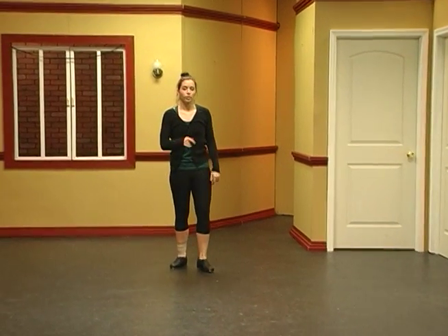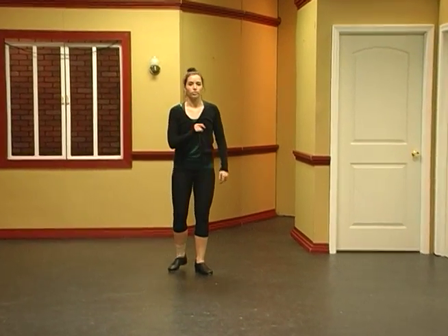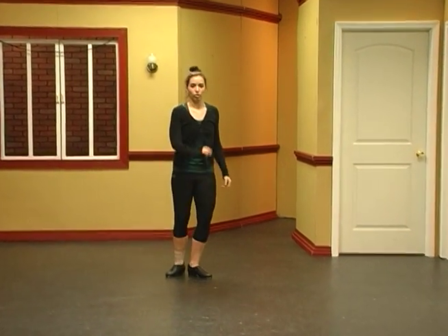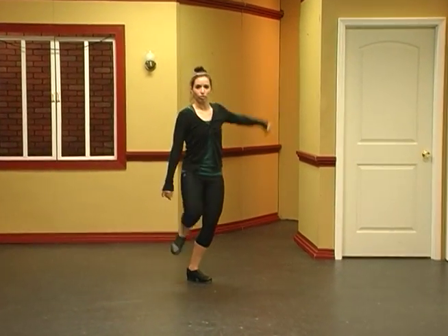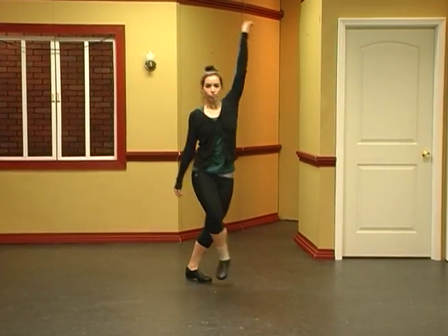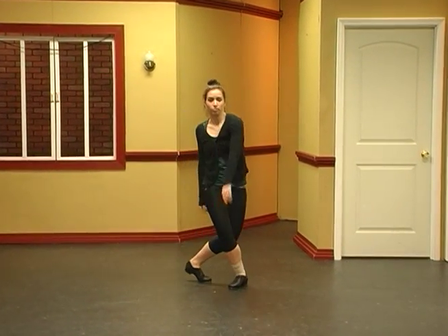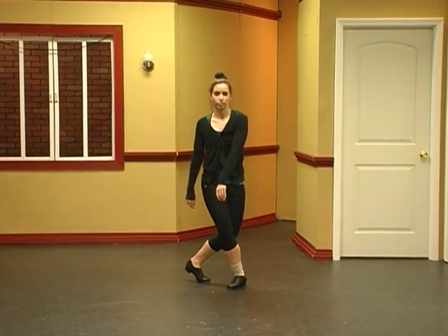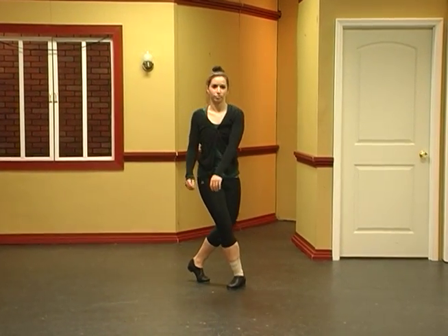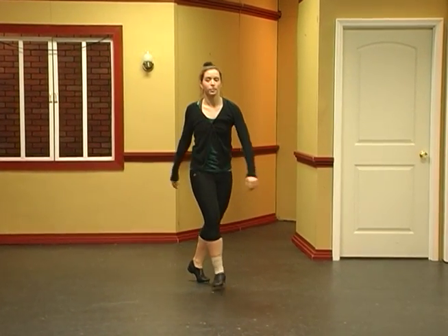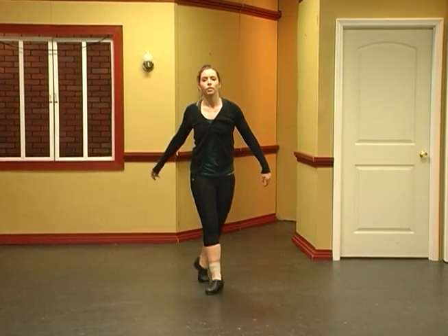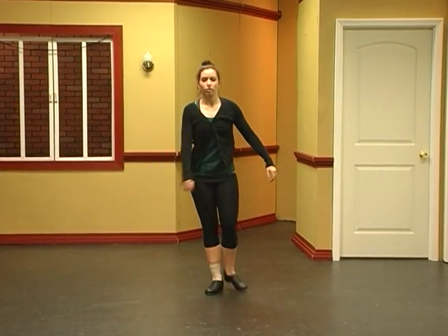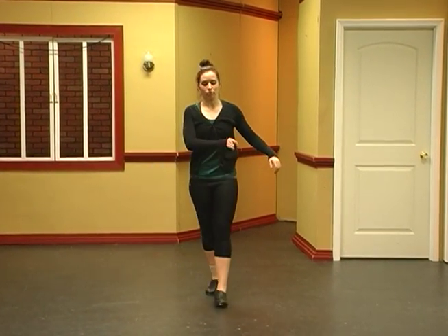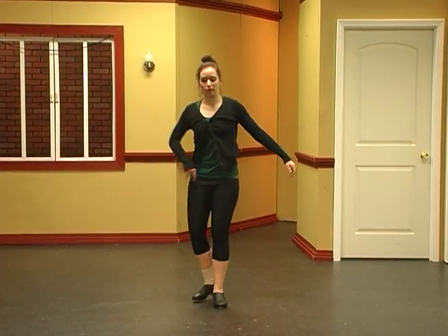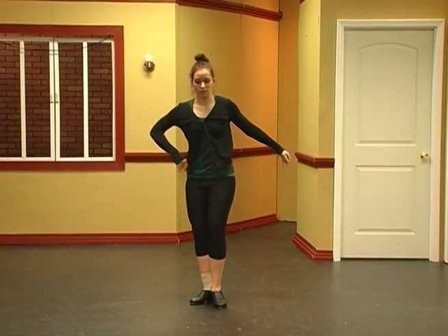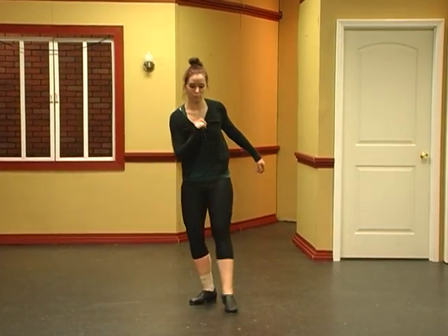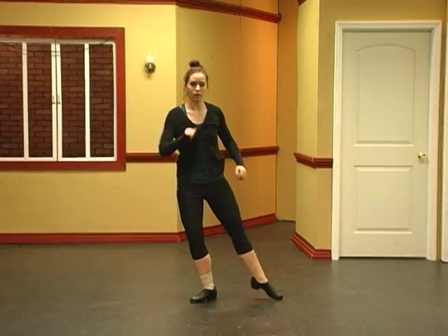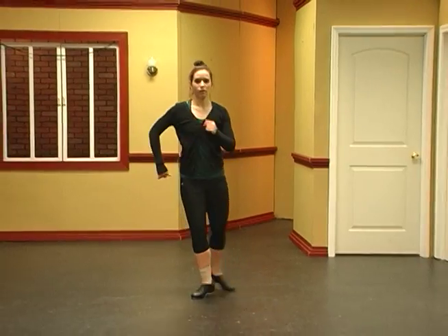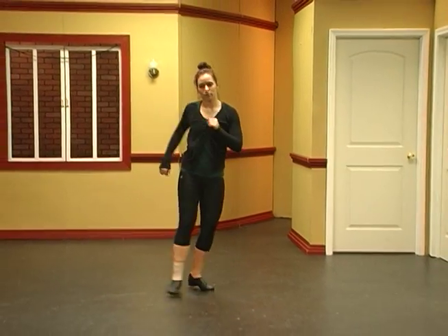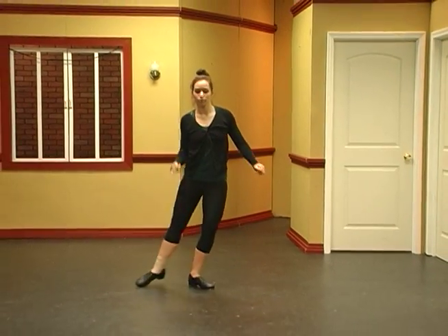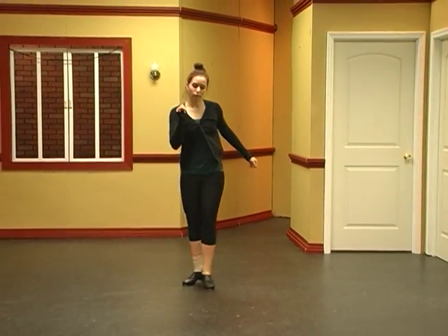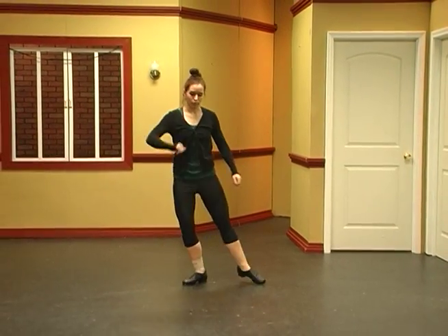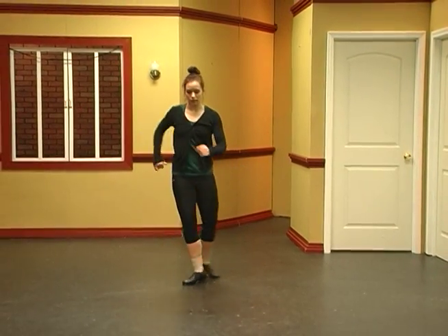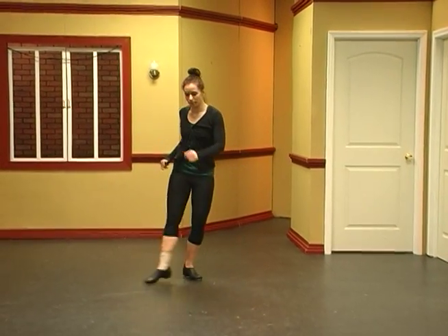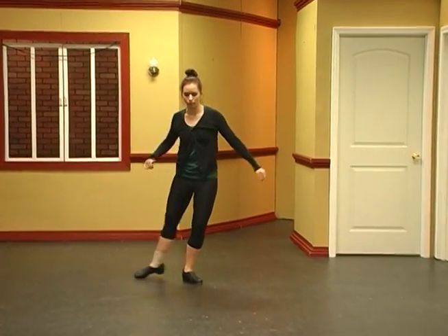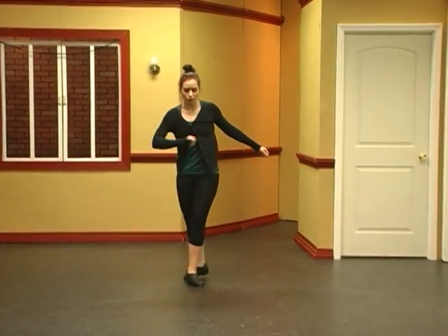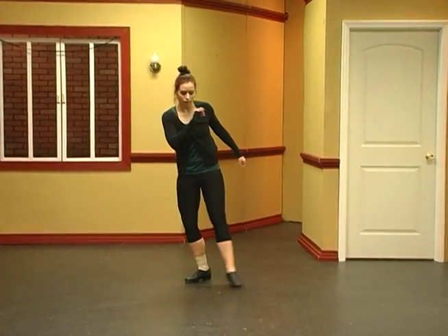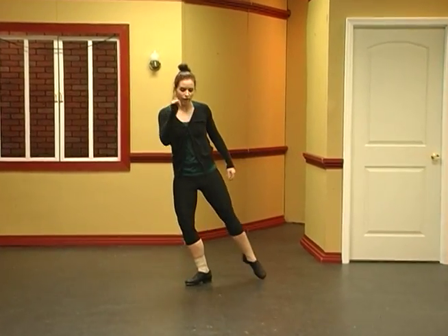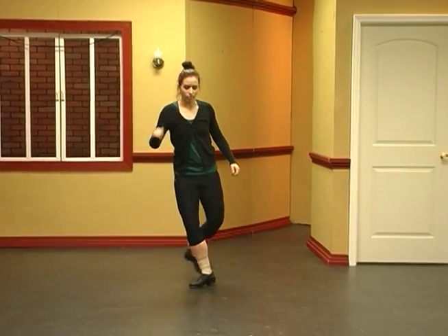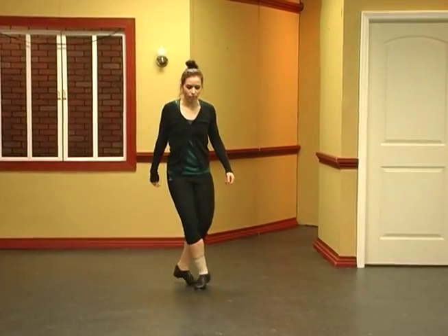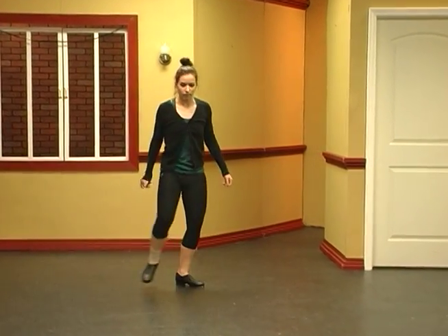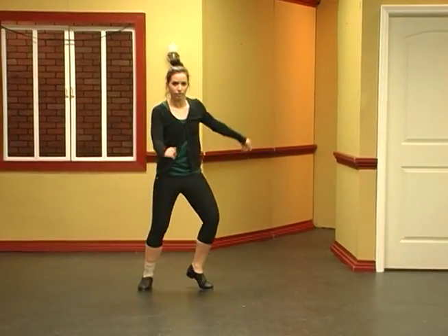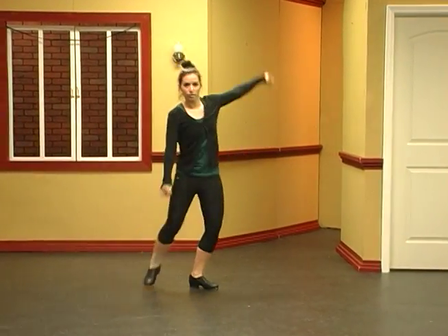Okay, so let's go. You just went one, two, three, four, five, six, eight.